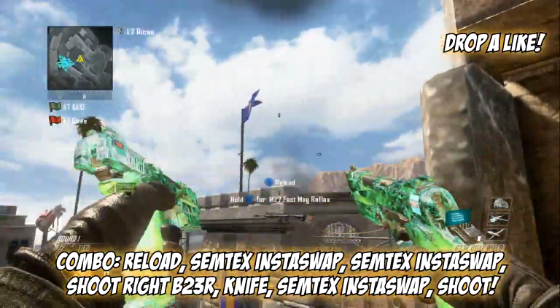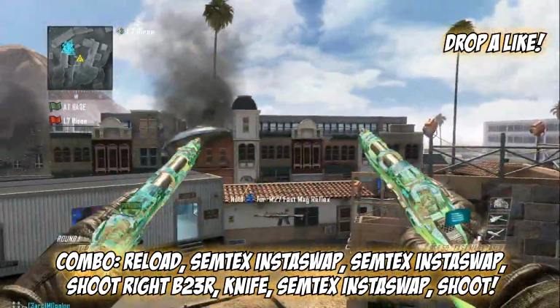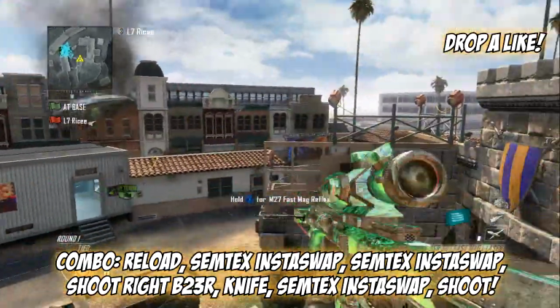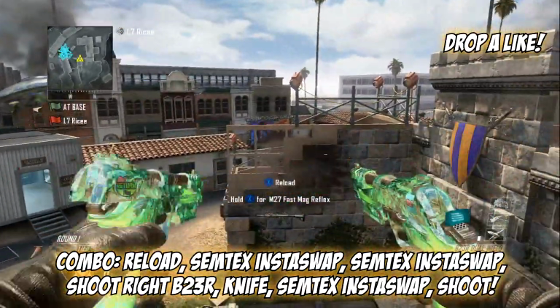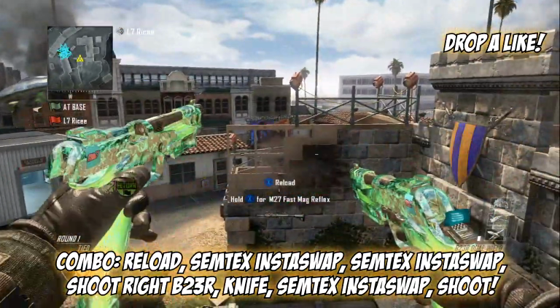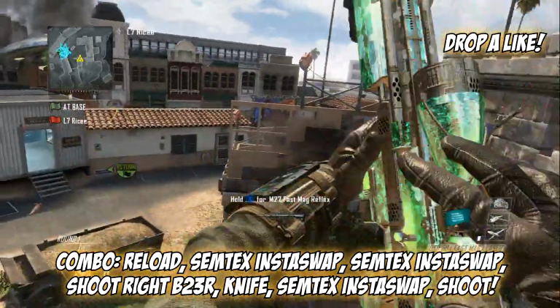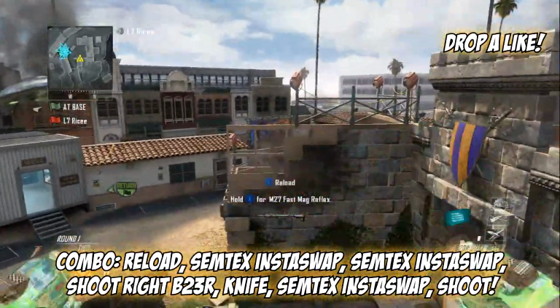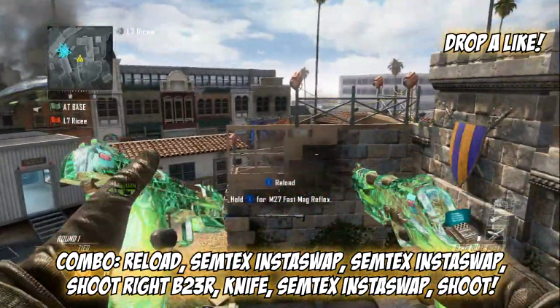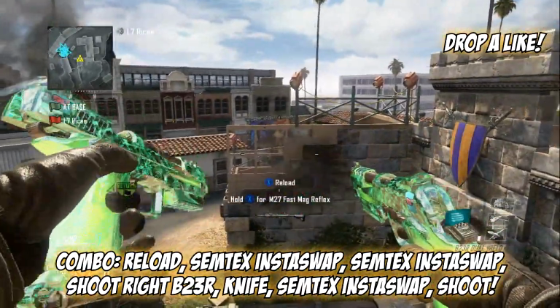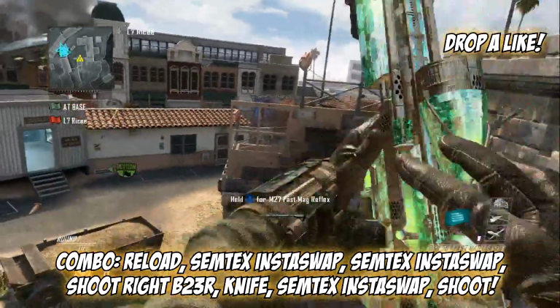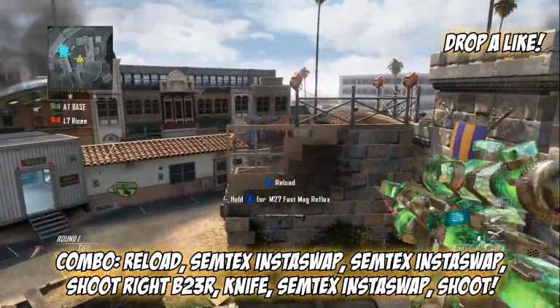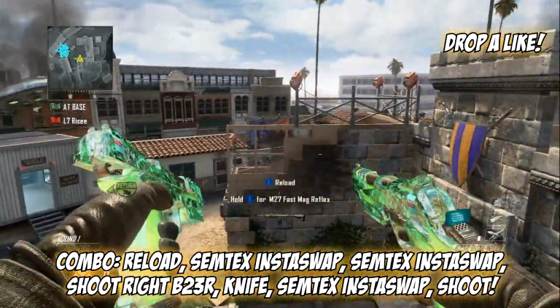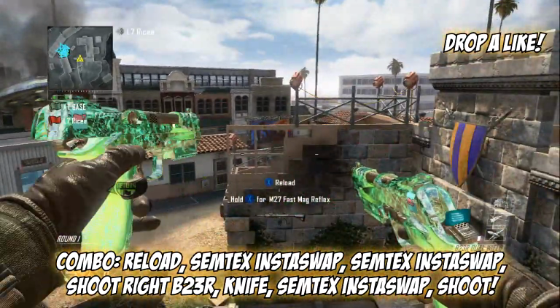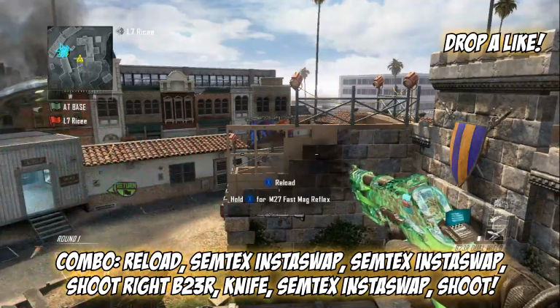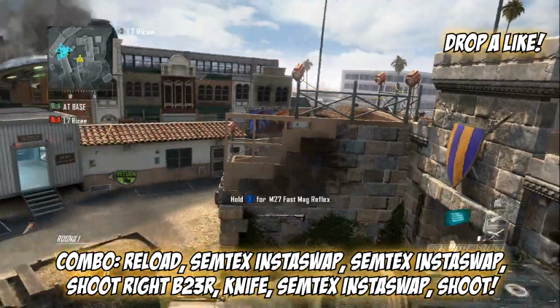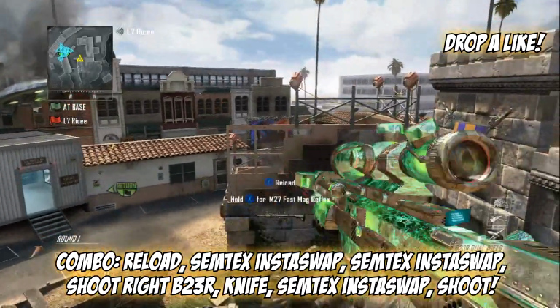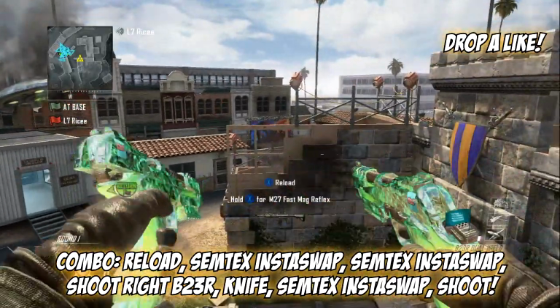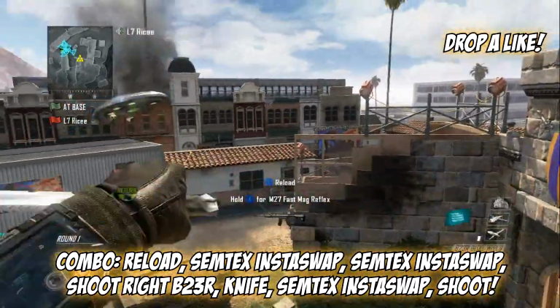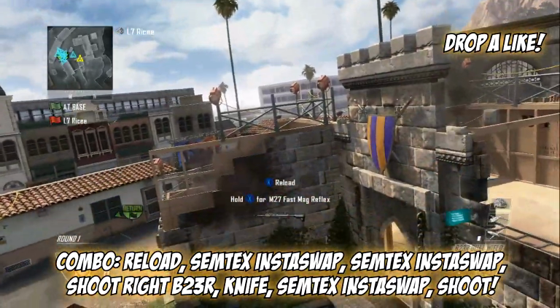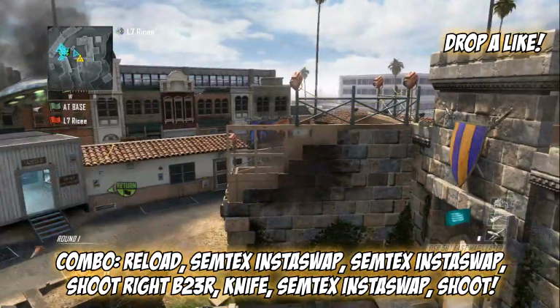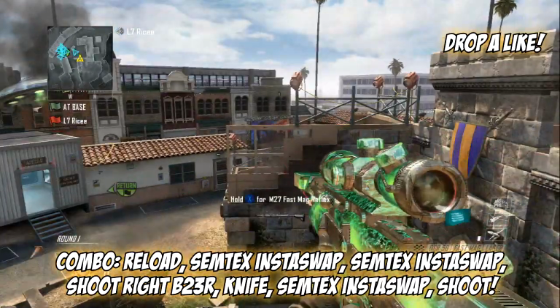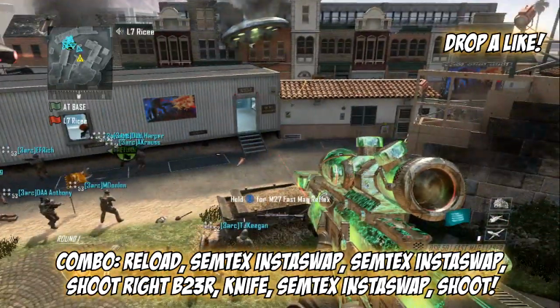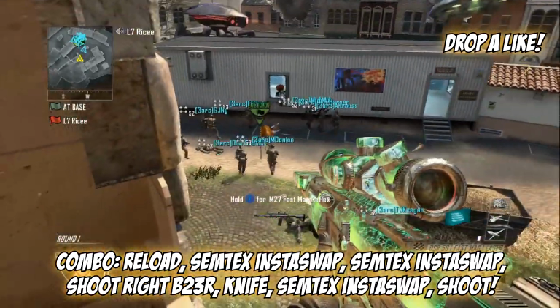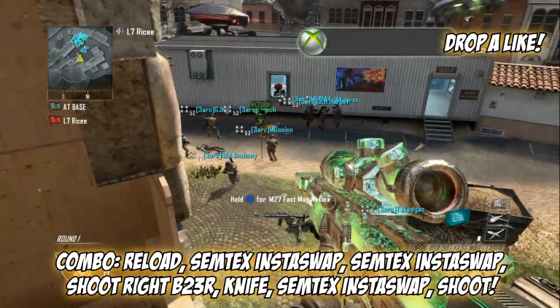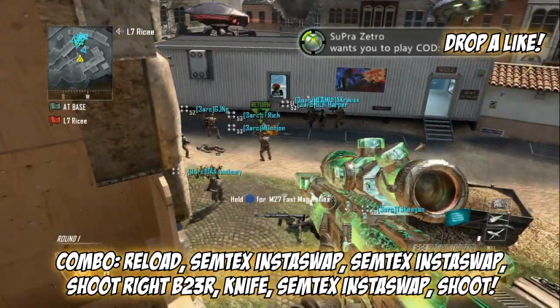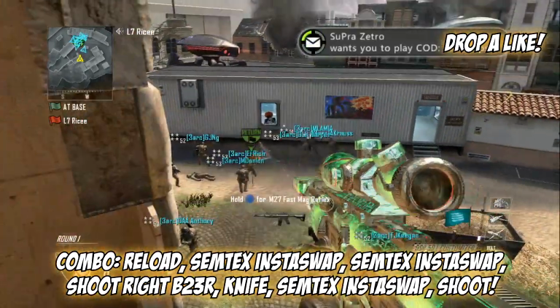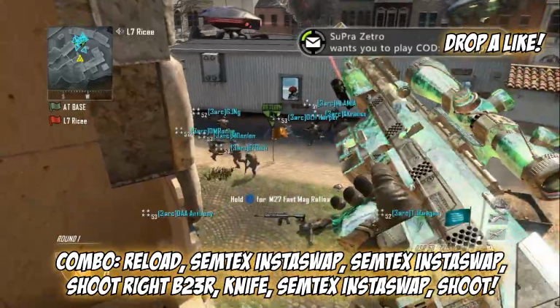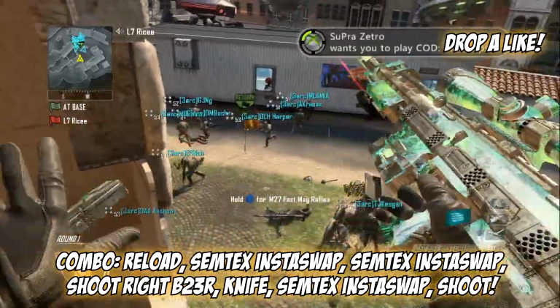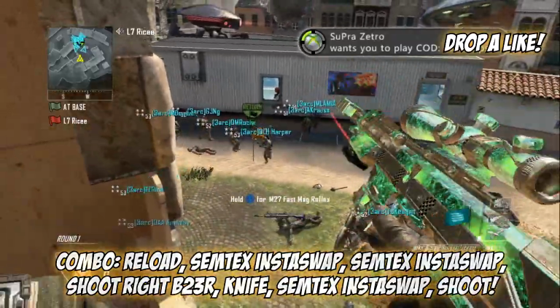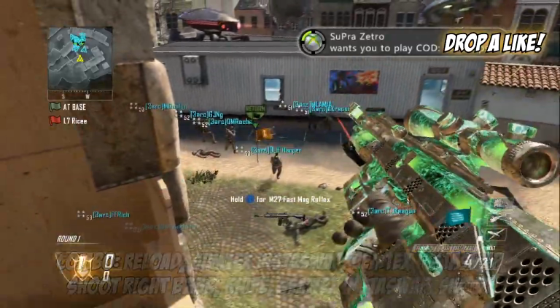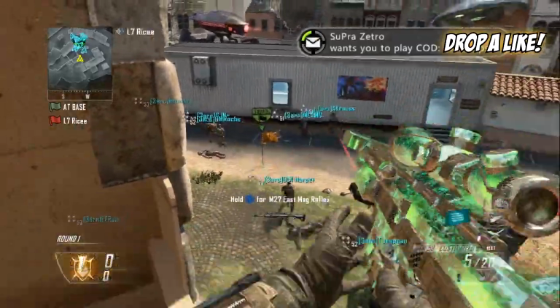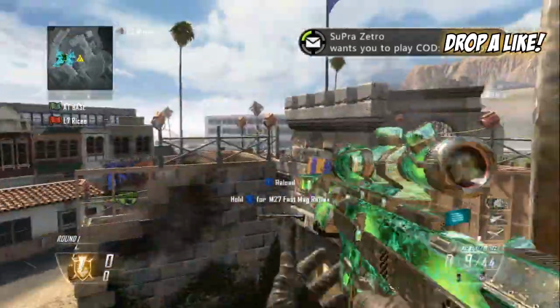You want to reload, then swap the vario with your semtex, swap back to your B23Rs, shoot your right B23R, then knife and insta-swap back to your DSR and shoot.